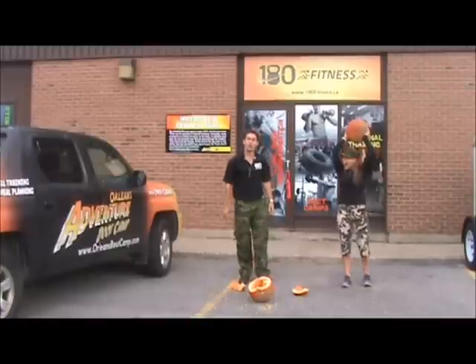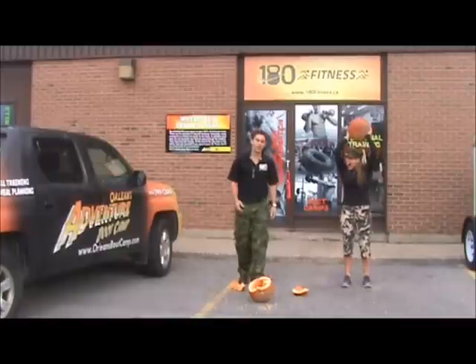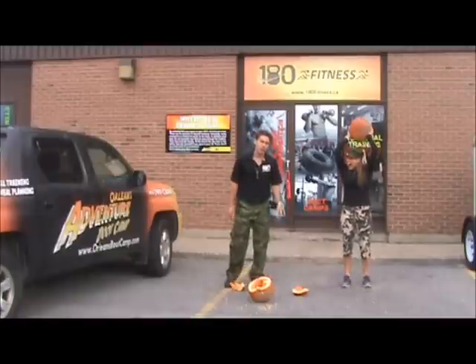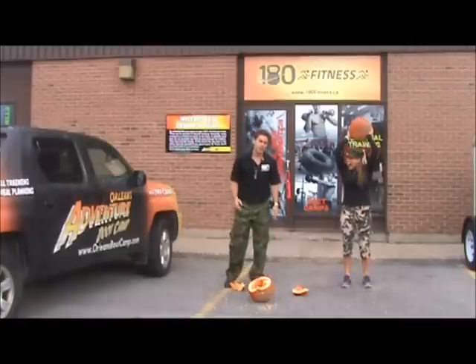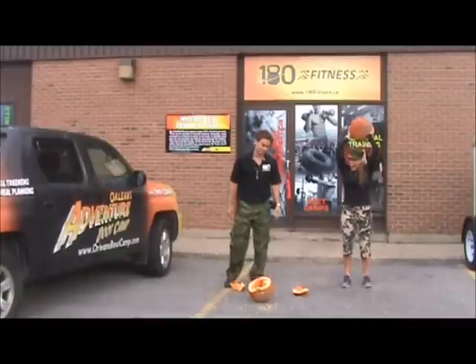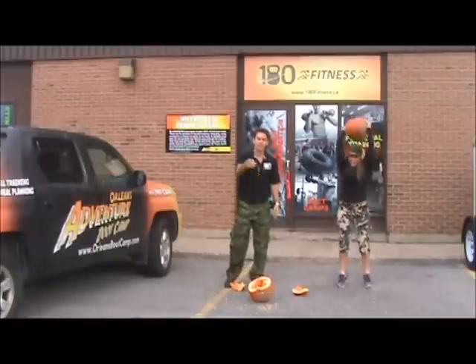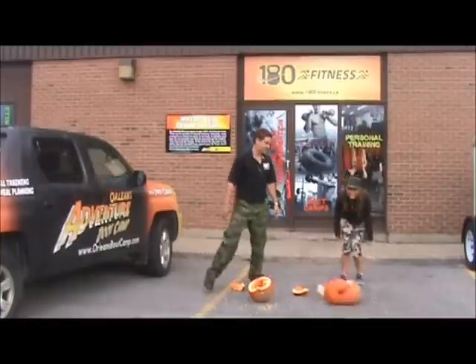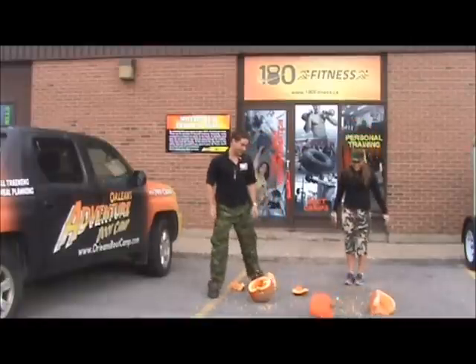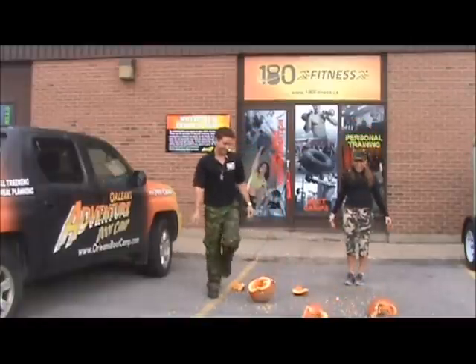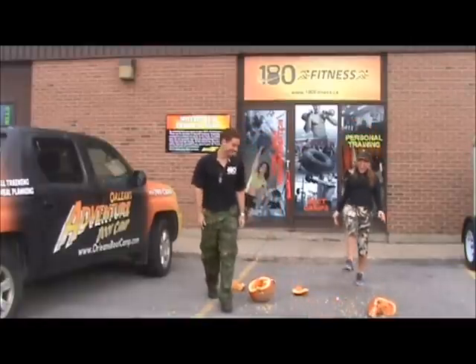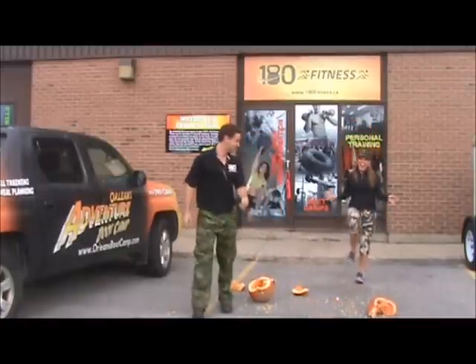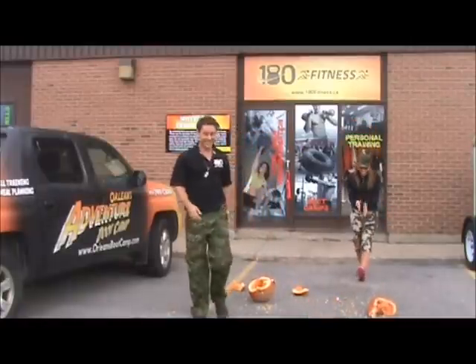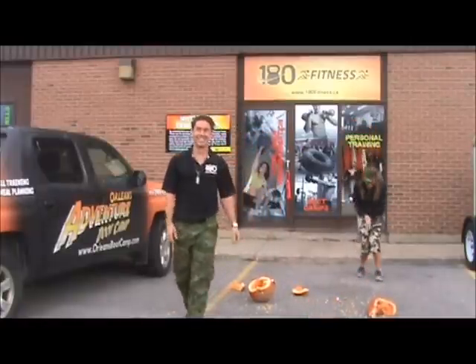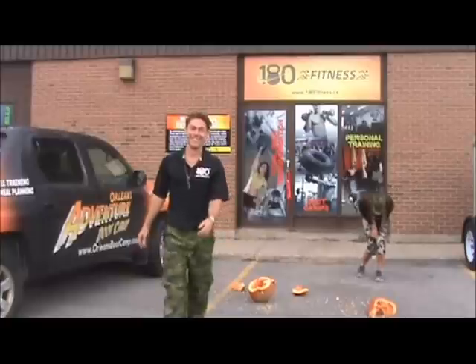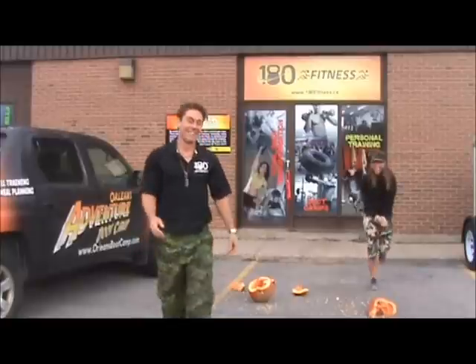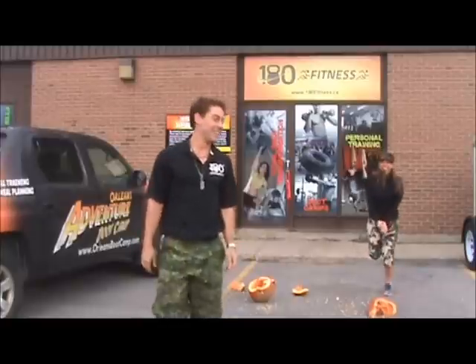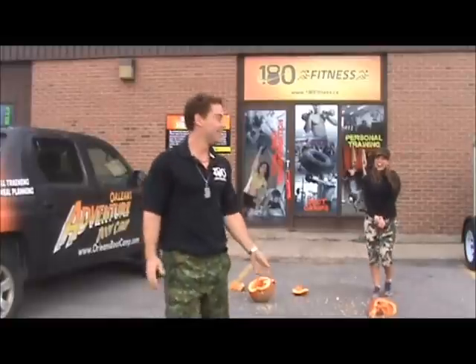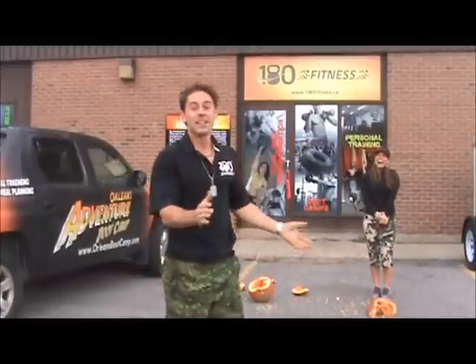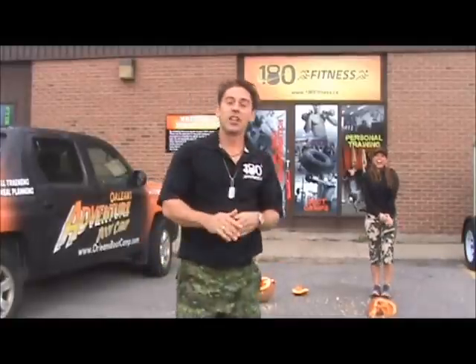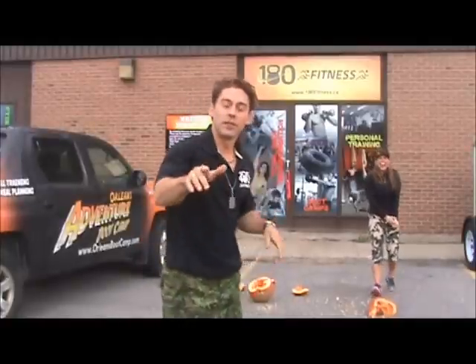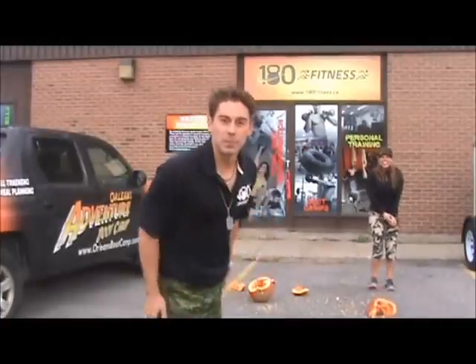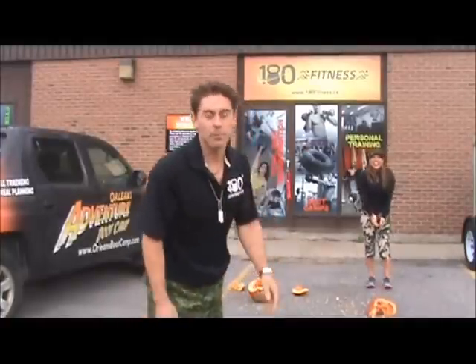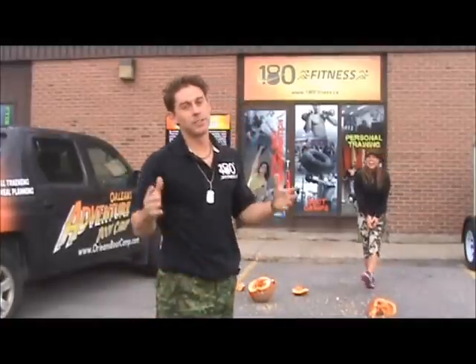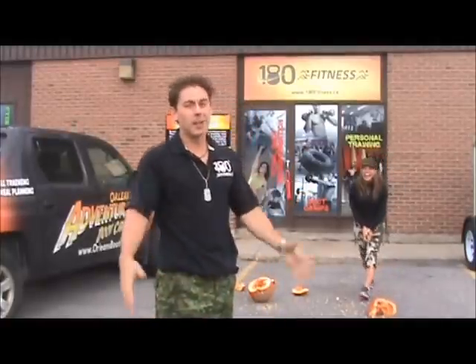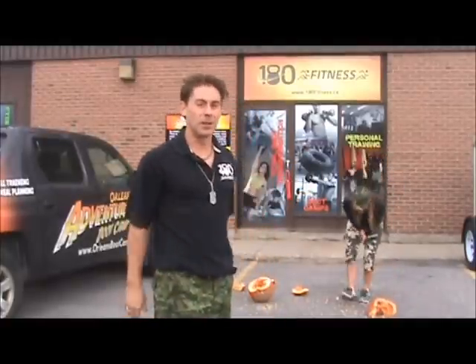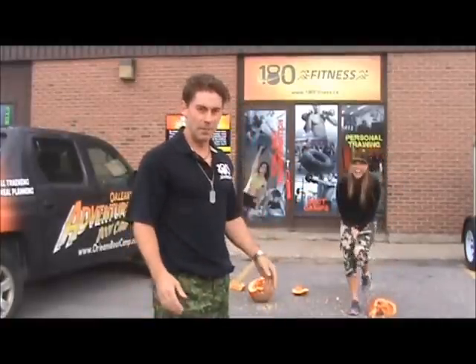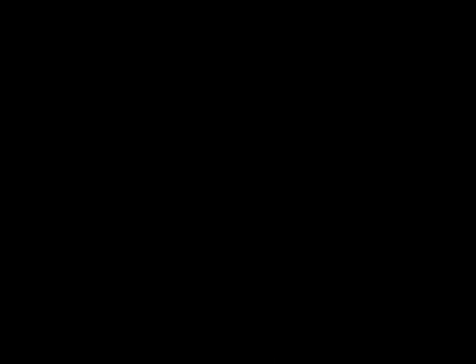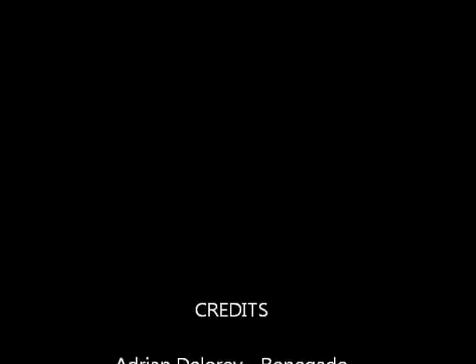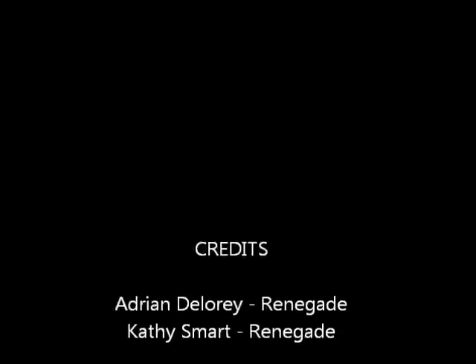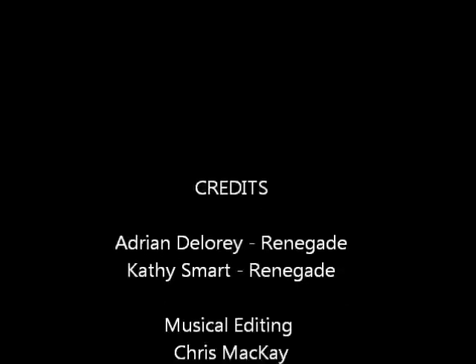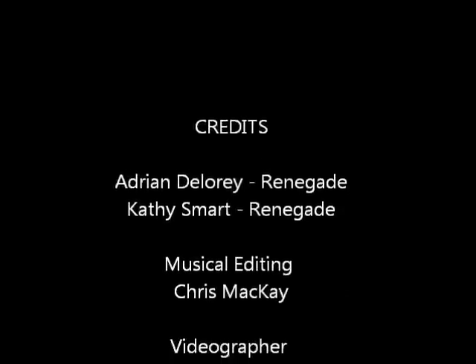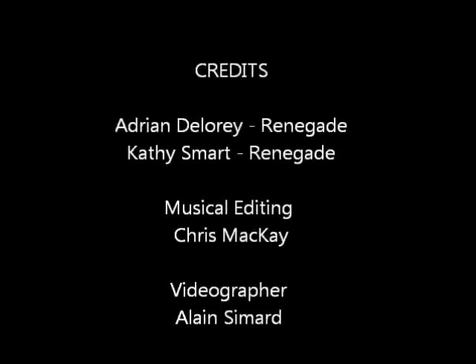Nobody works out with pumpkins anyway. Check us out for our next boot camp where we're not going to be working out with pumpkins. I'm sexy and I know it.